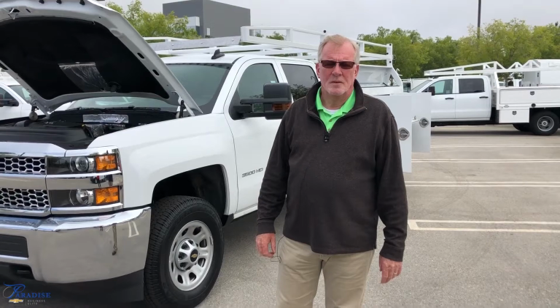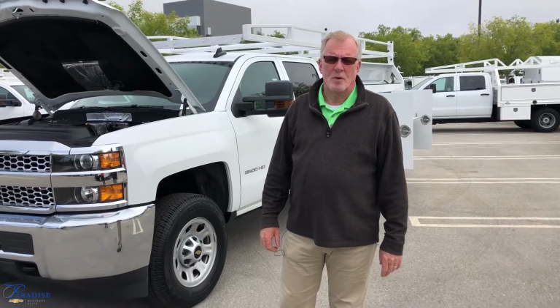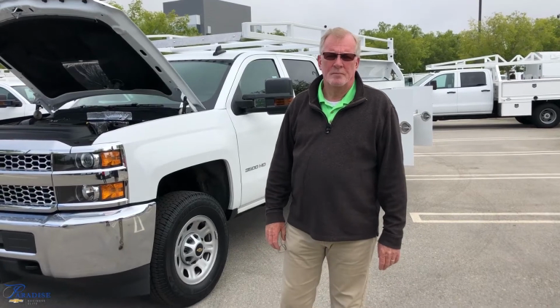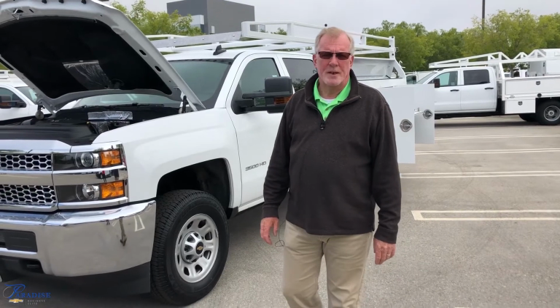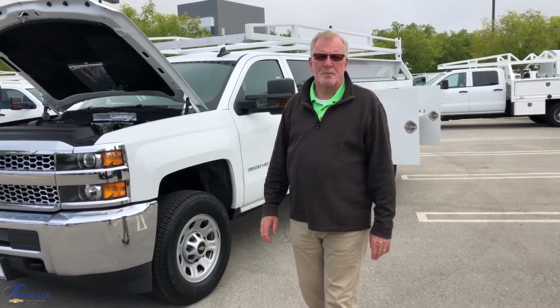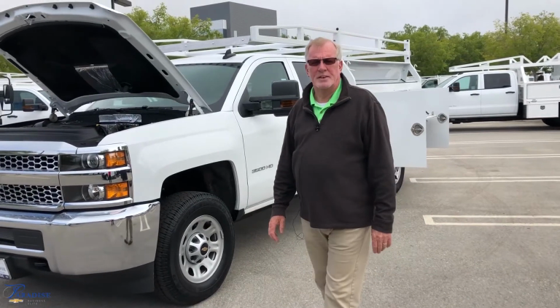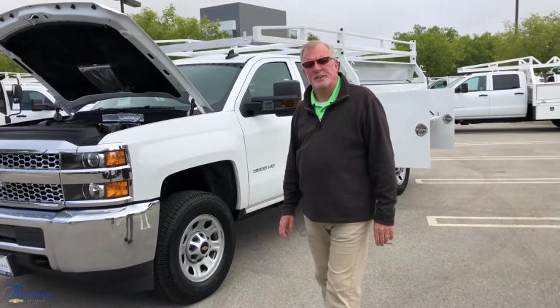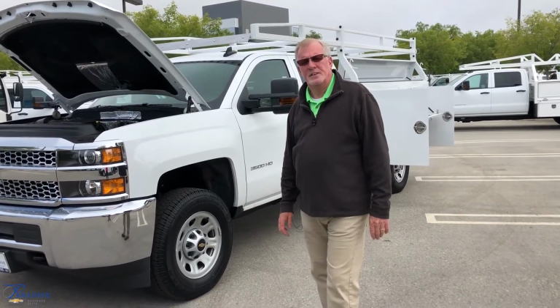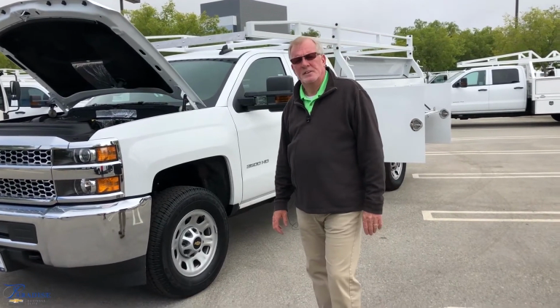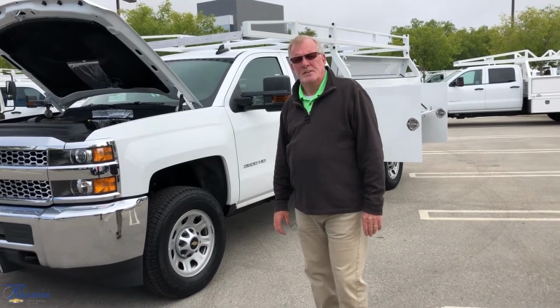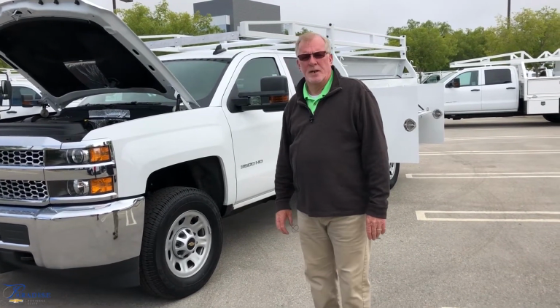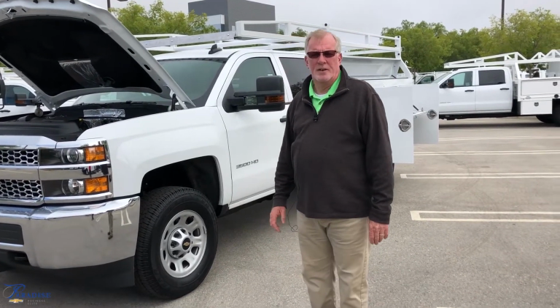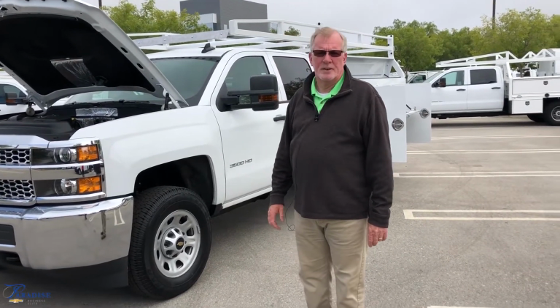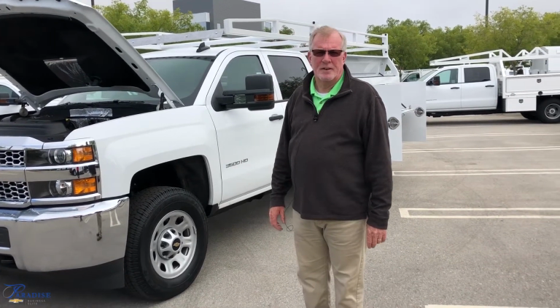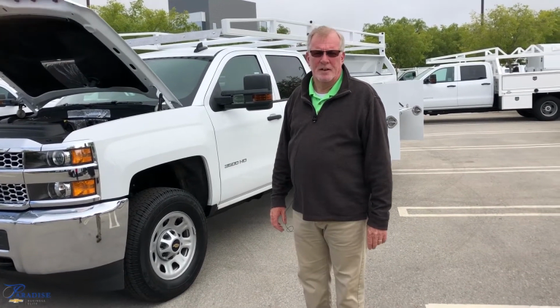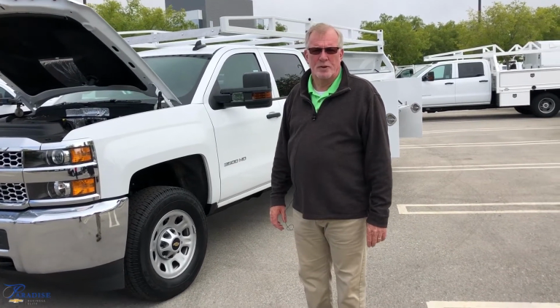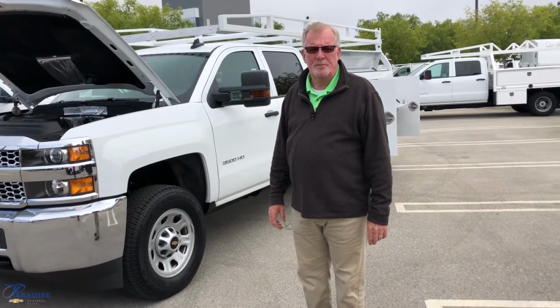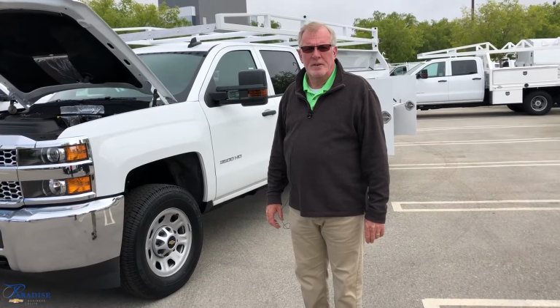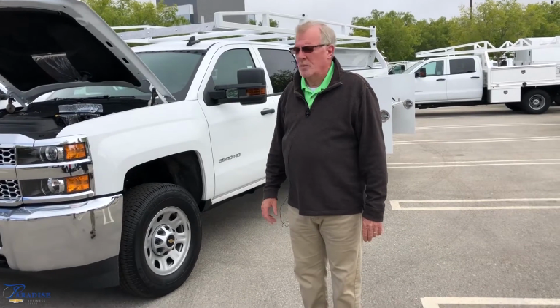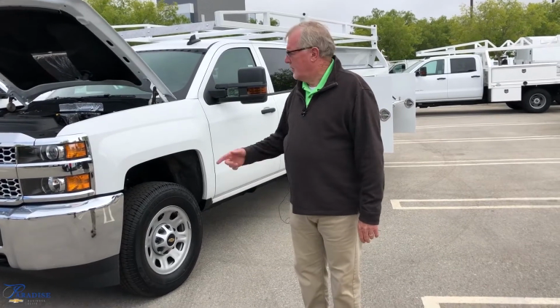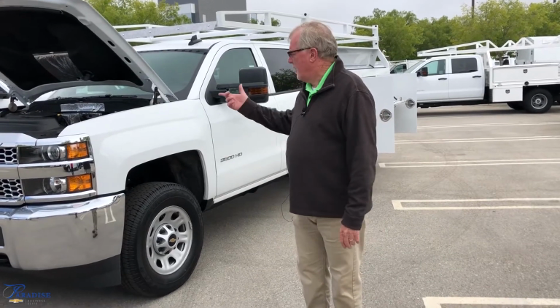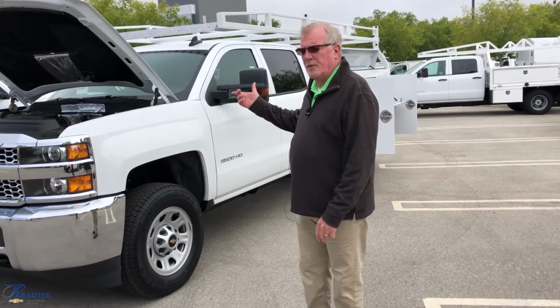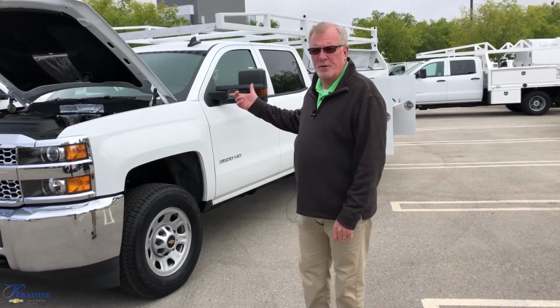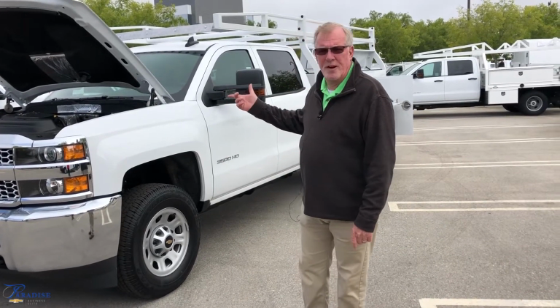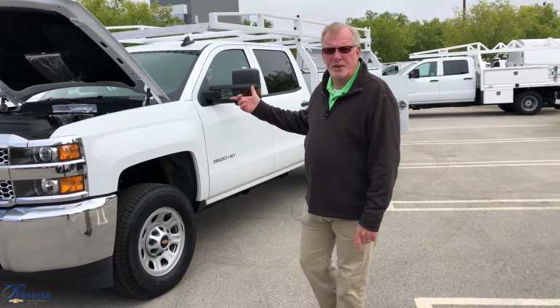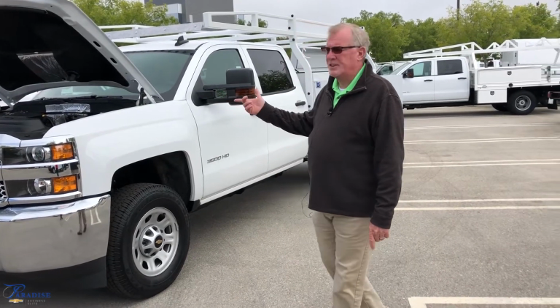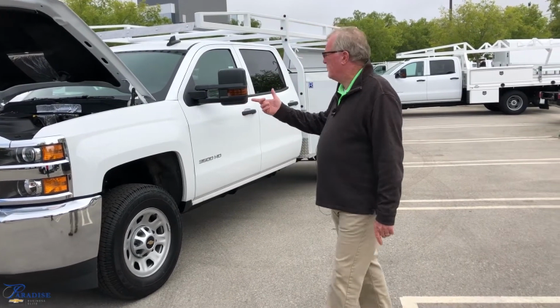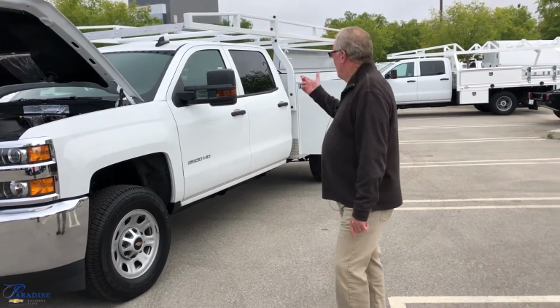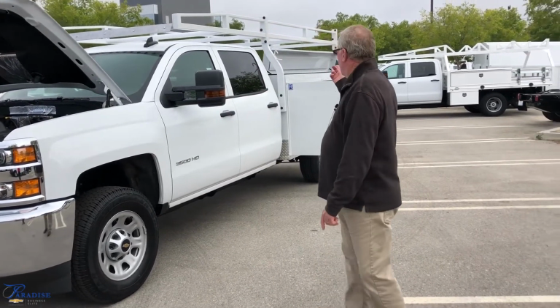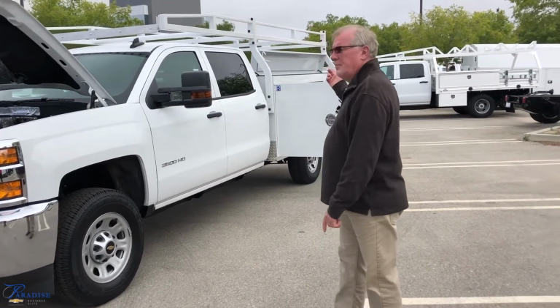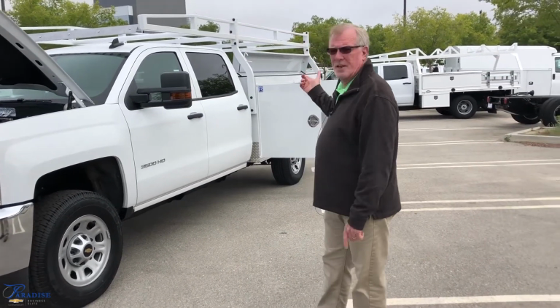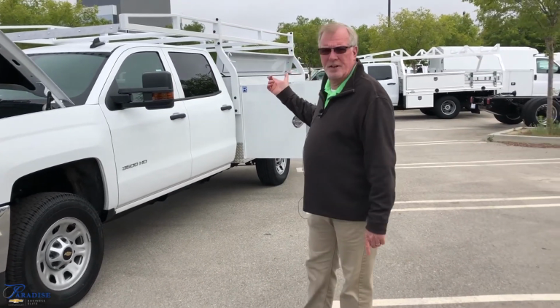Good morning, Mike Nemec, Paradise Fleet, located here in Temecula, California. We're going to talk about our 3500 HD with the Royal Utility Box on it today.